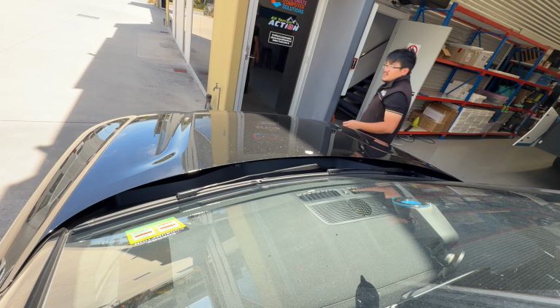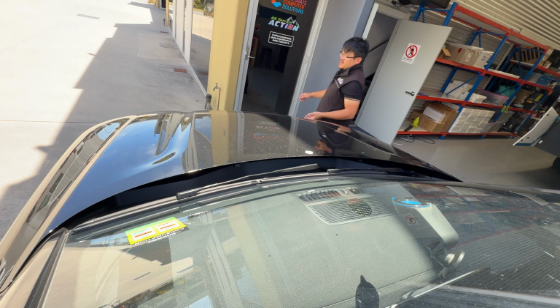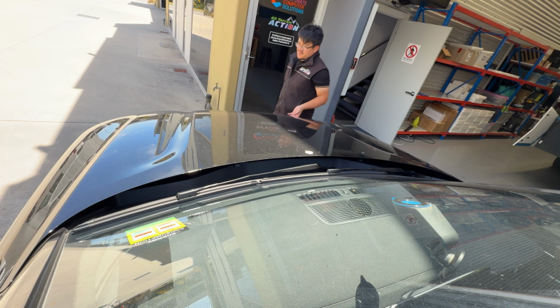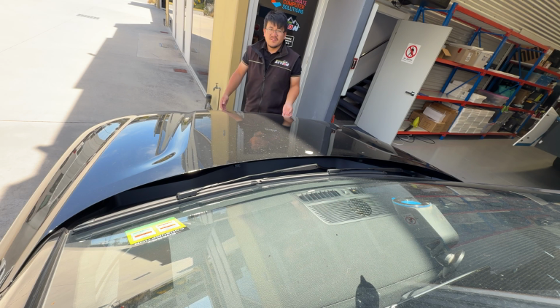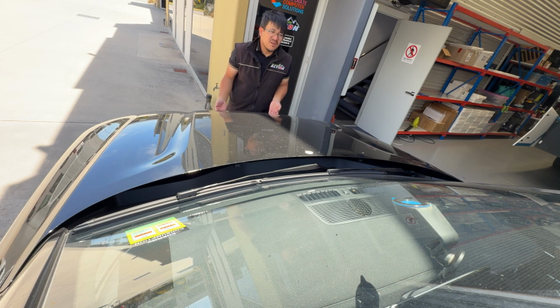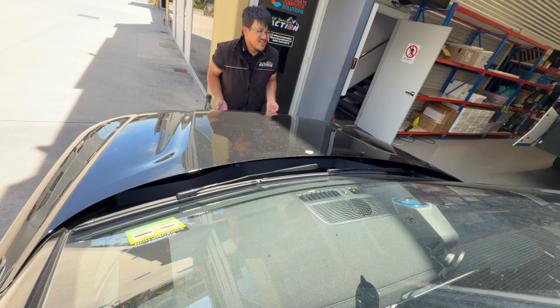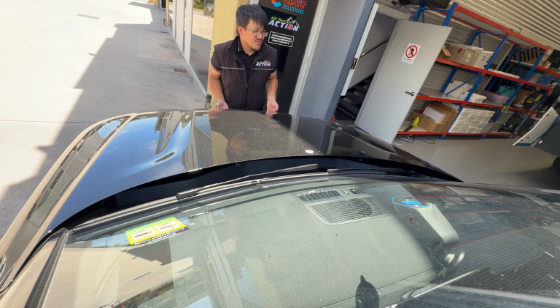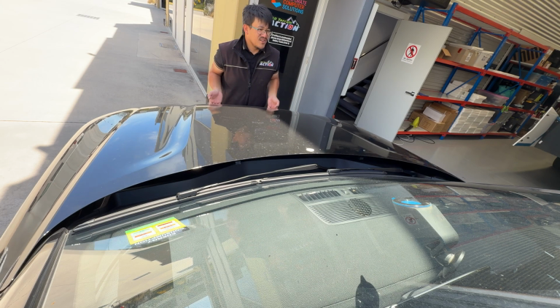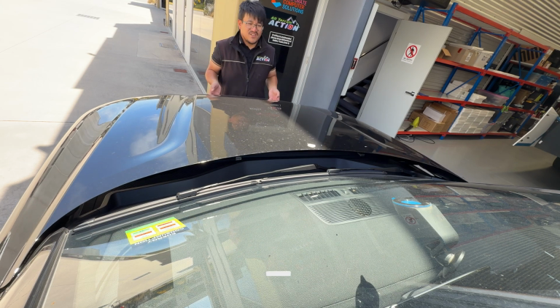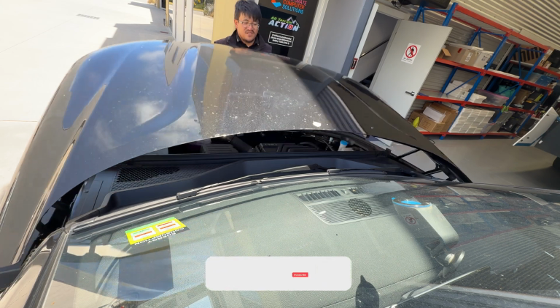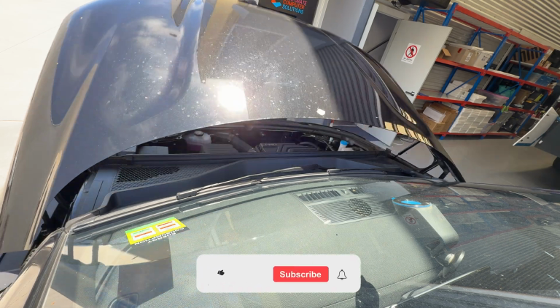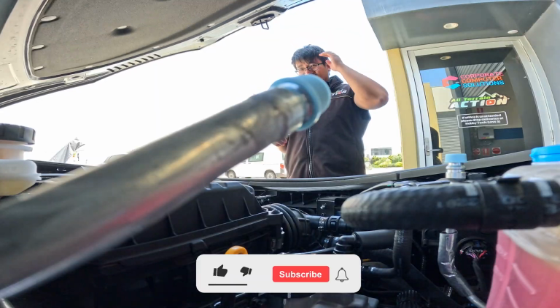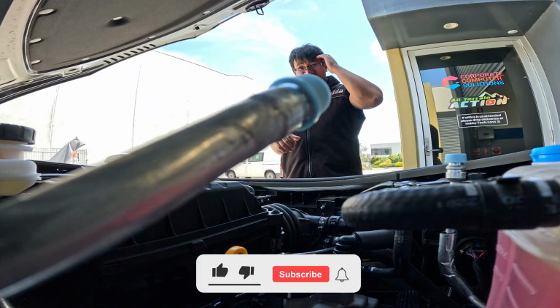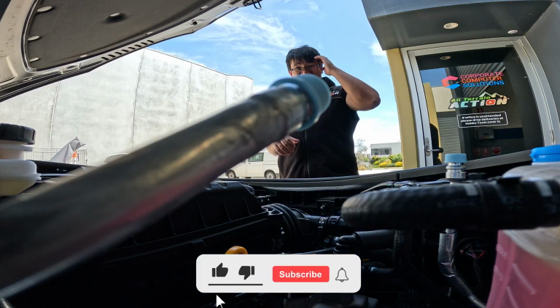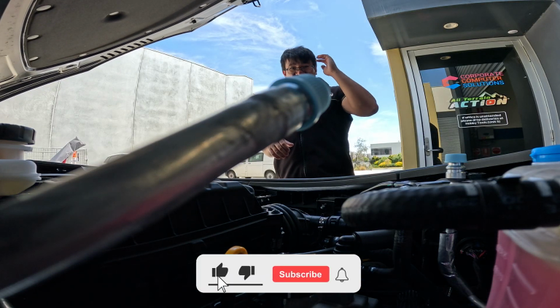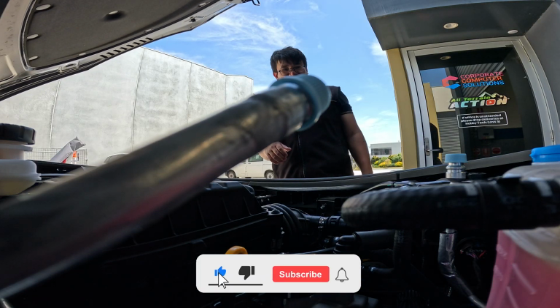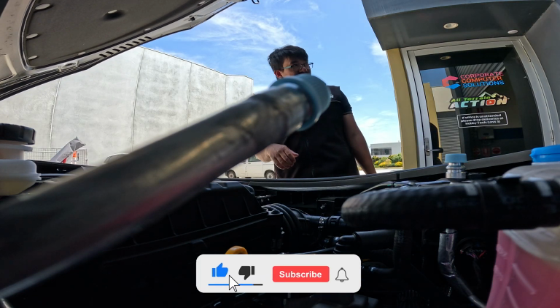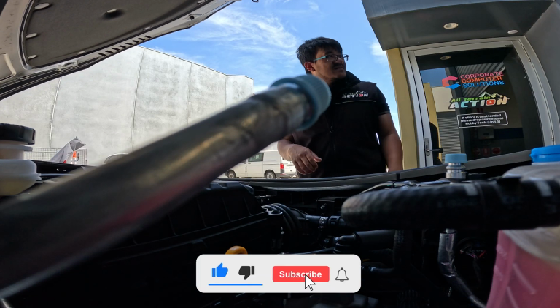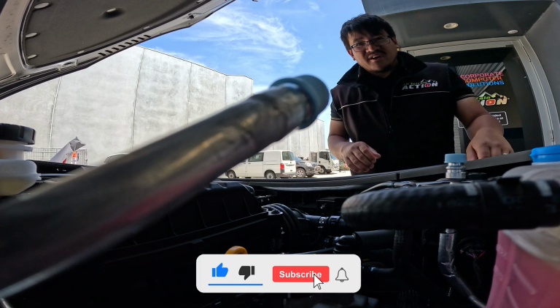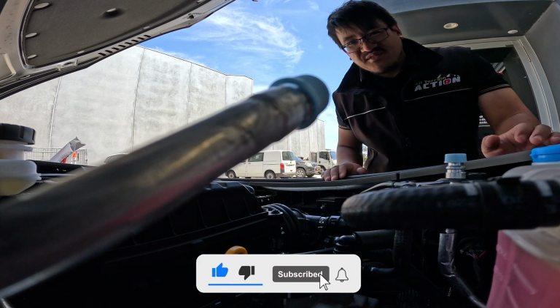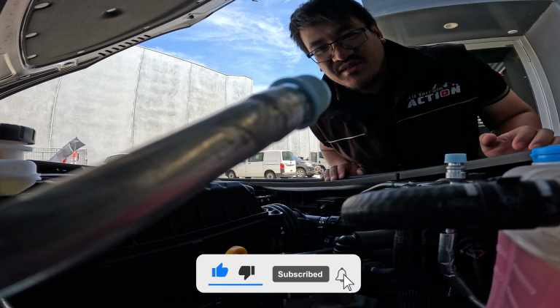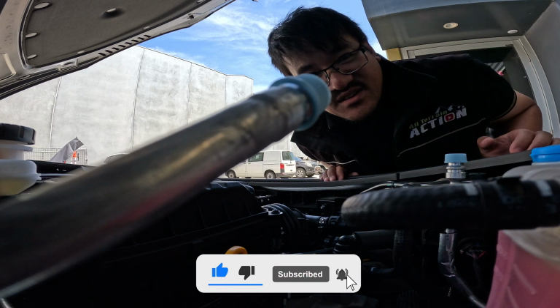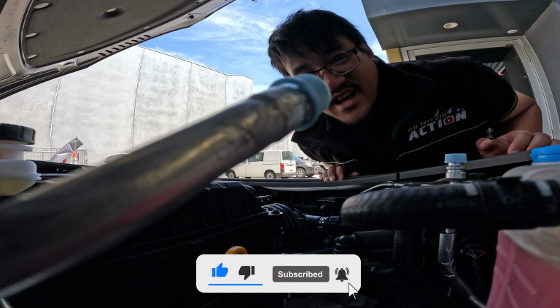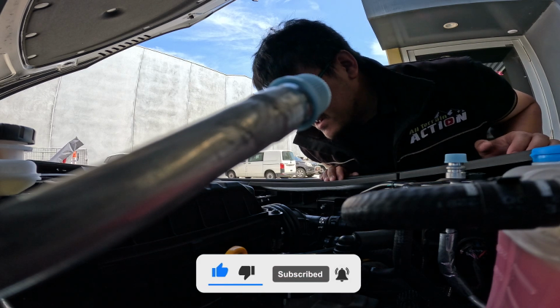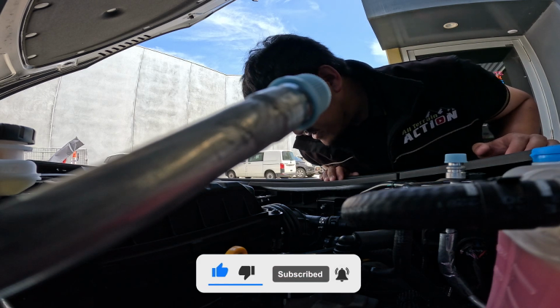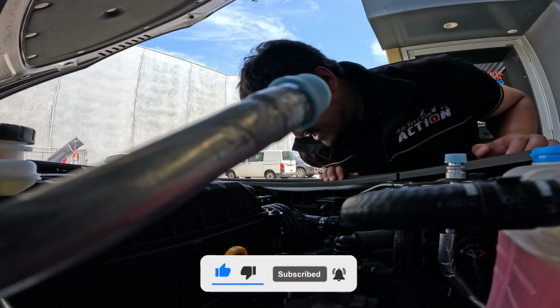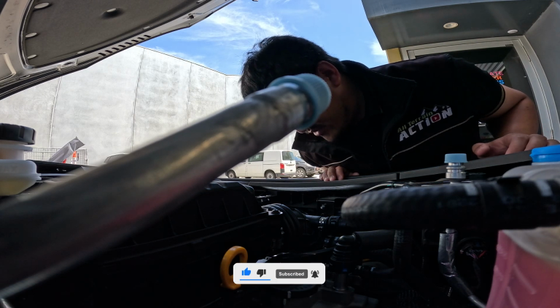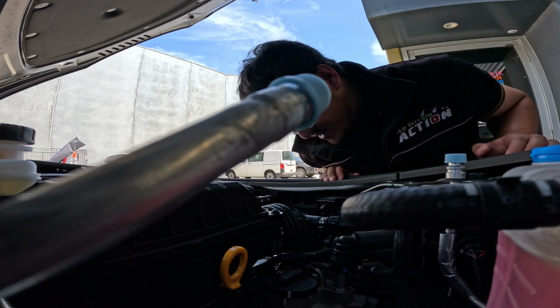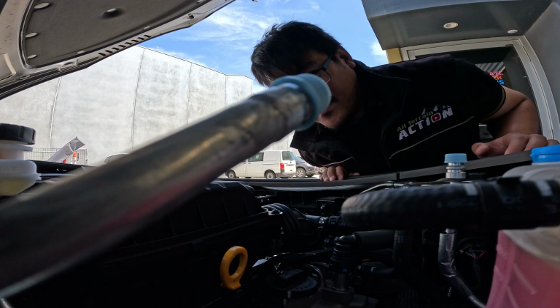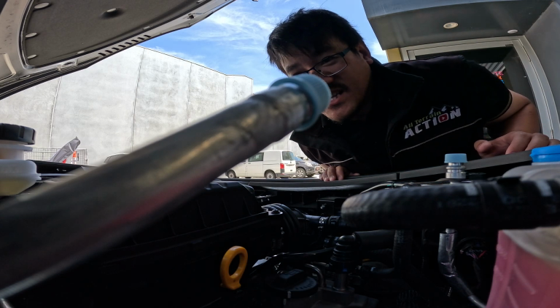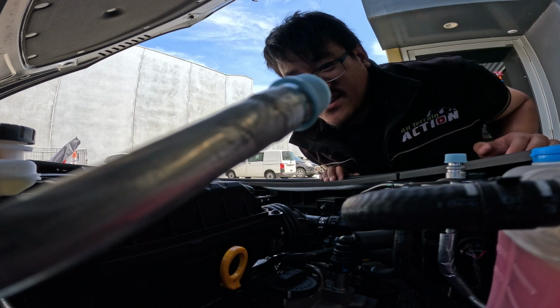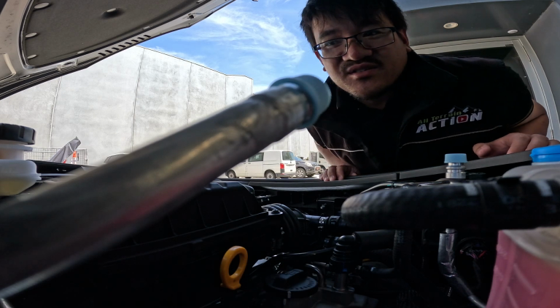There you go, guys. So it's interesting — I actually didn't notice it until someone told me about it. That's how well-isolated it is from the inside of the cab. You just can't hear it. Whether it's even loud enough outside the car, that's another question.